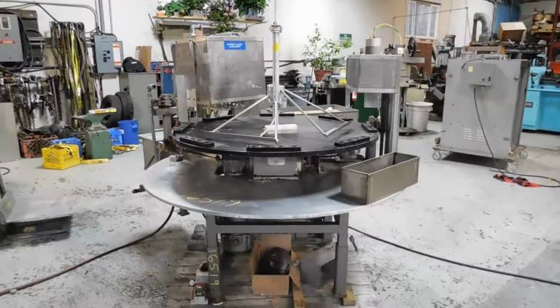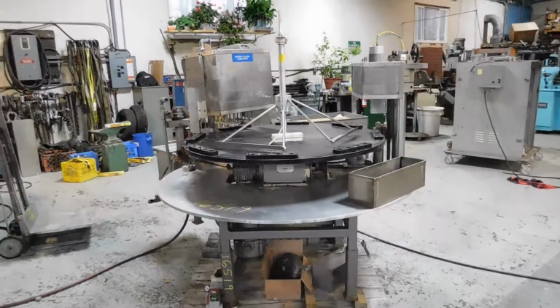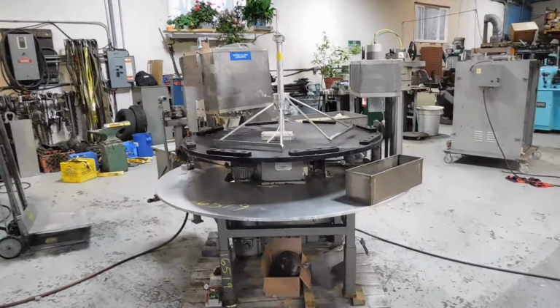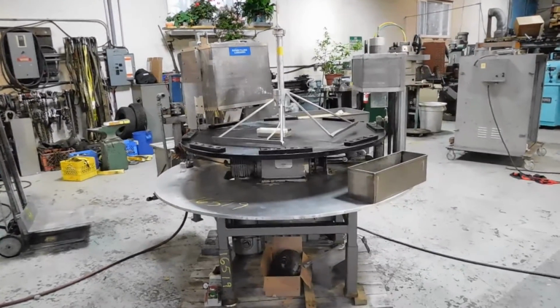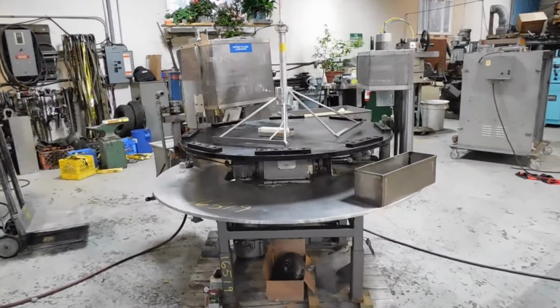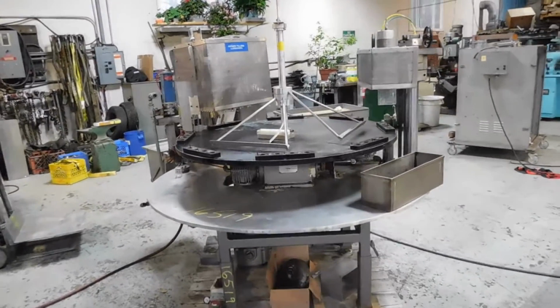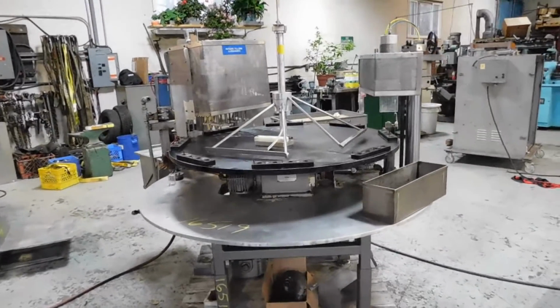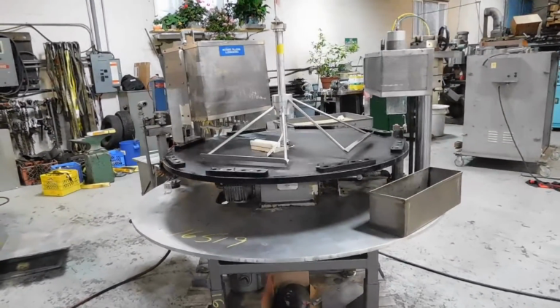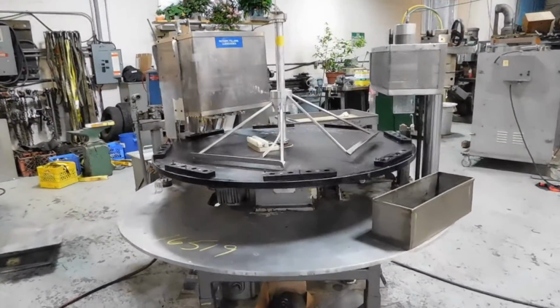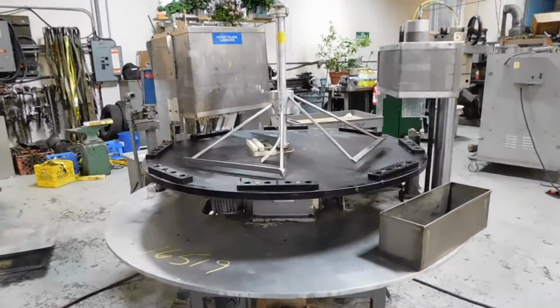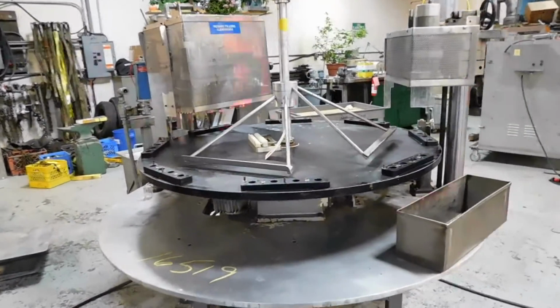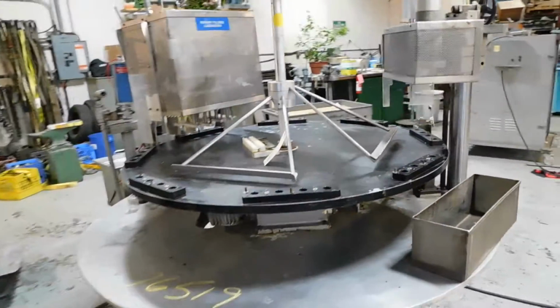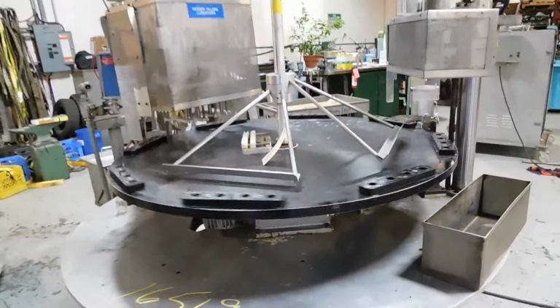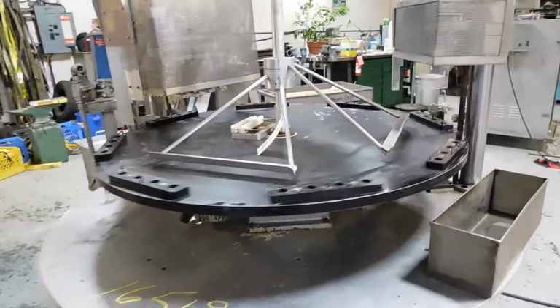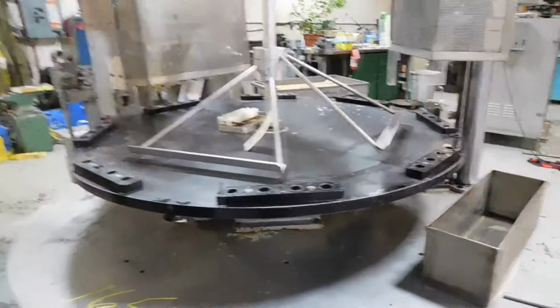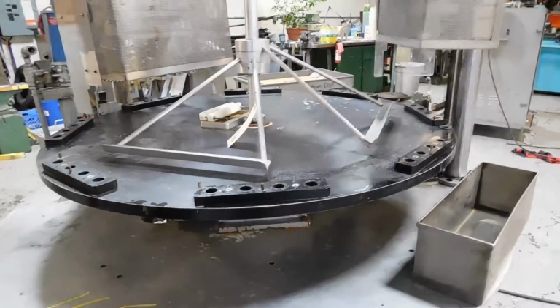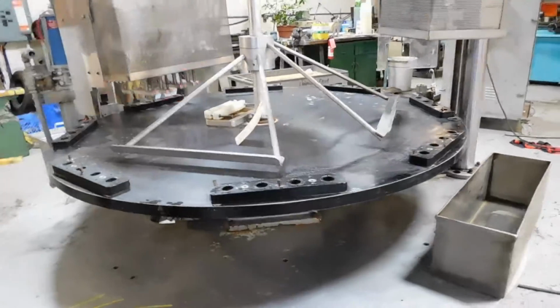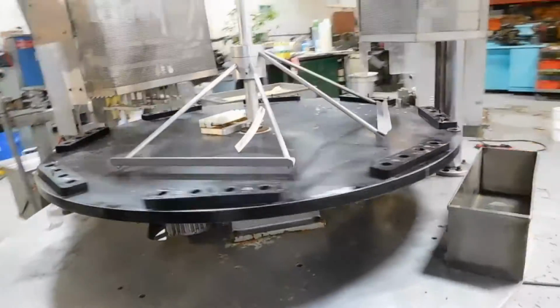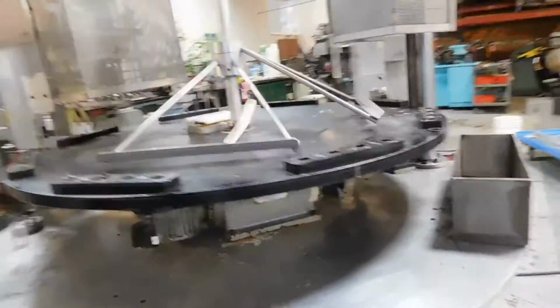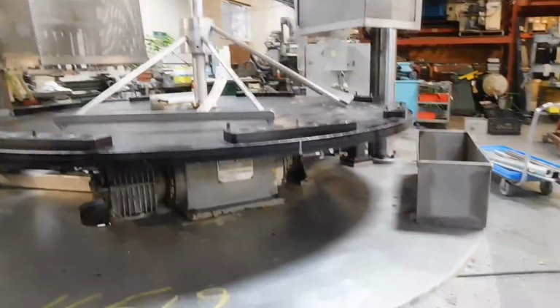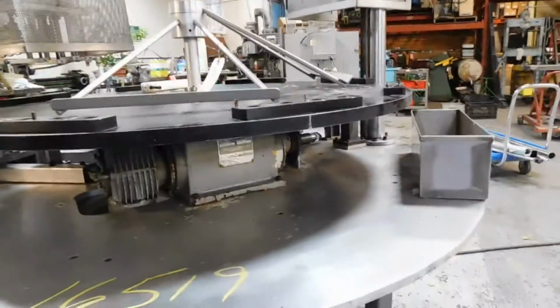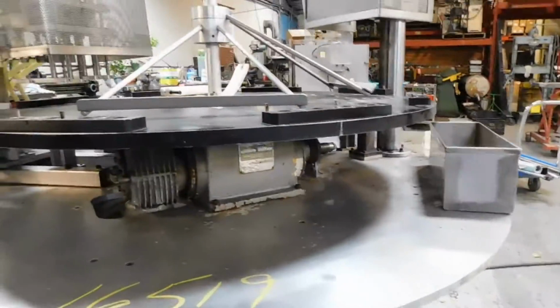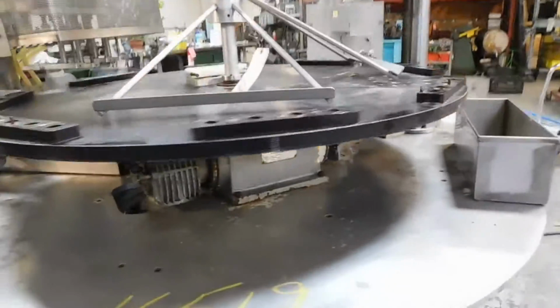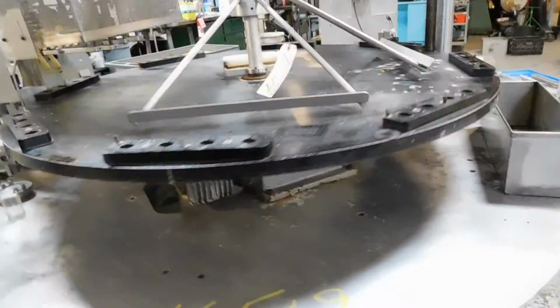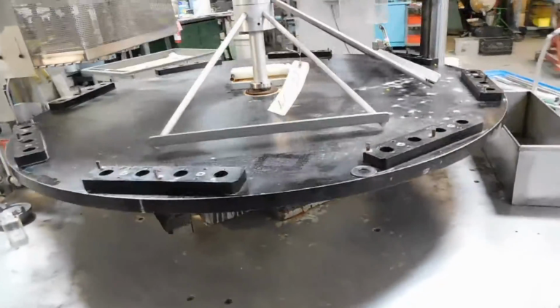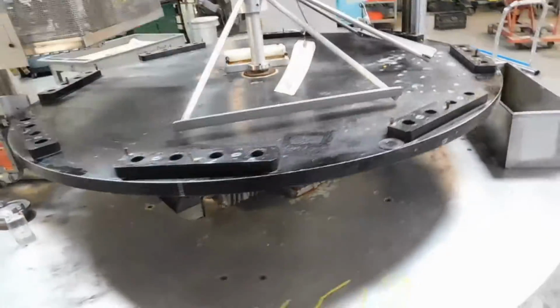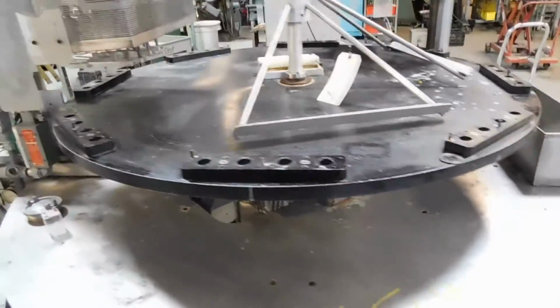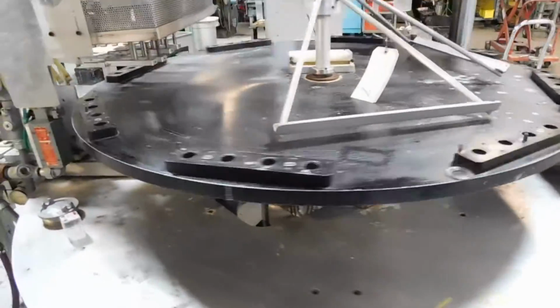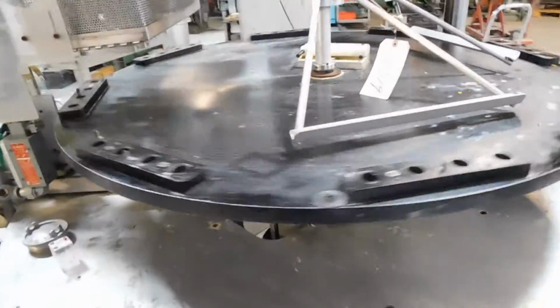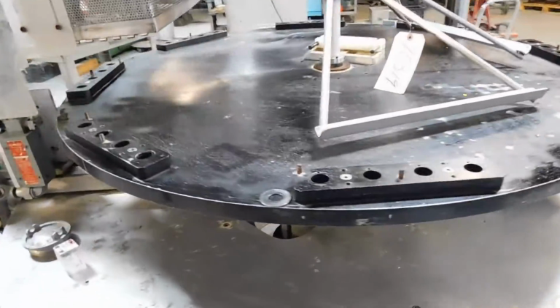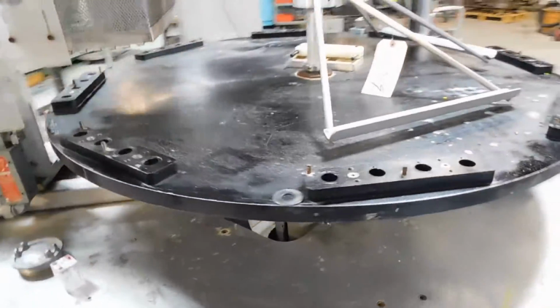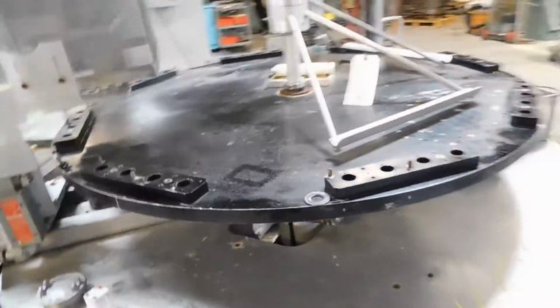Hi everybody, welcome again to Champion Trading. What we're showing you today is an indexing table with a Ferguson Drive underneath, which gives it that intermittent motion.